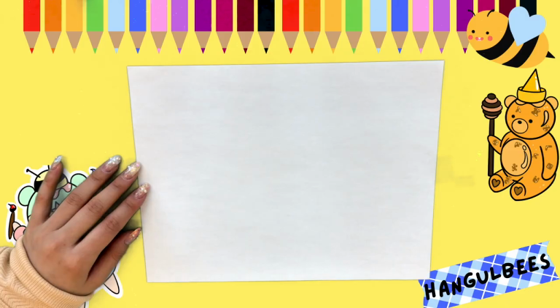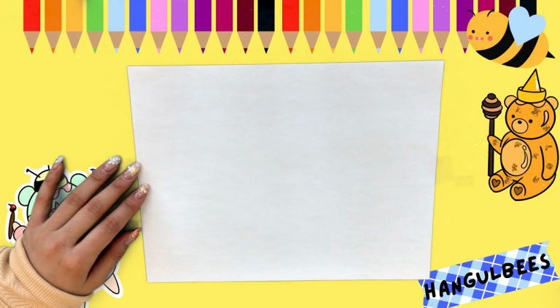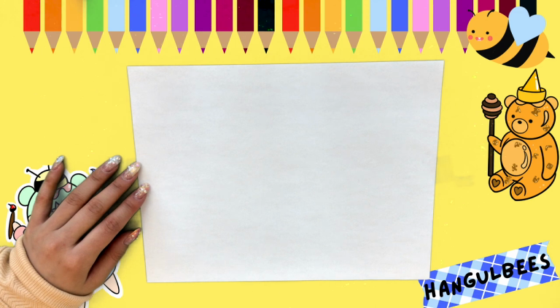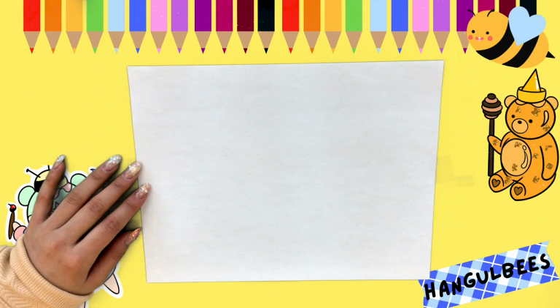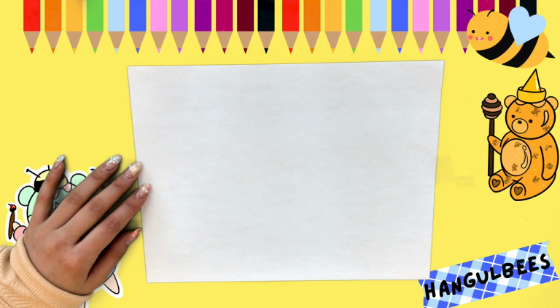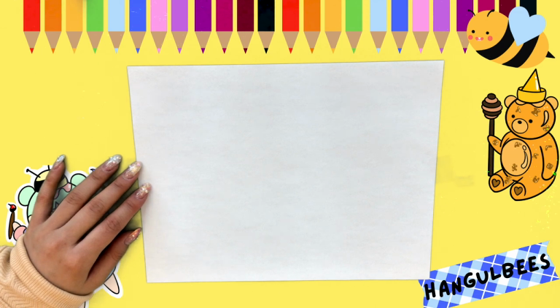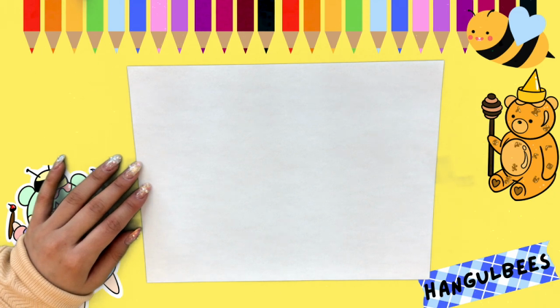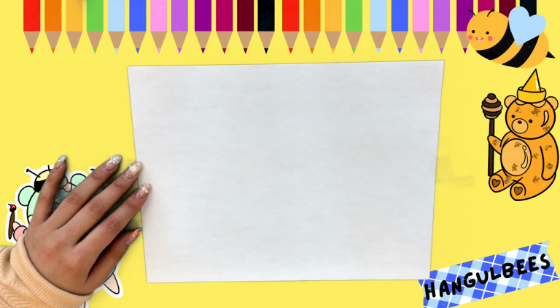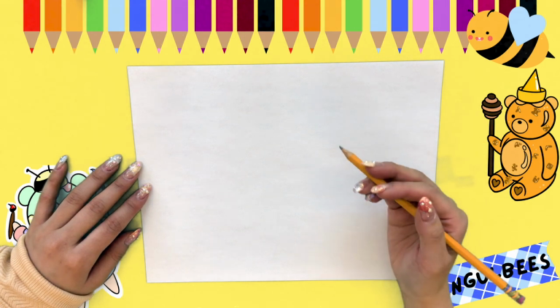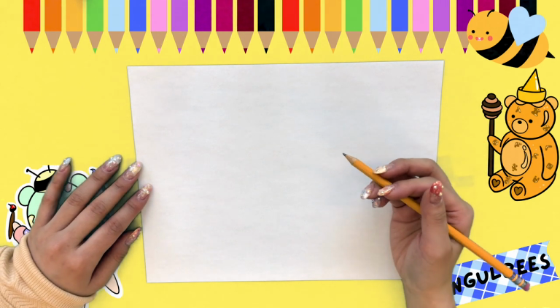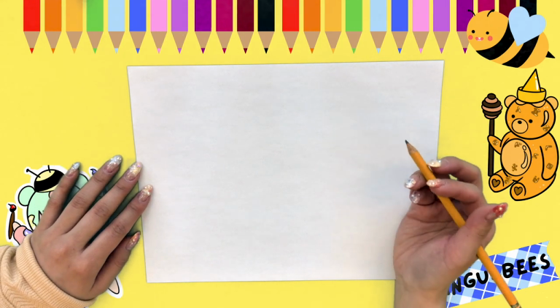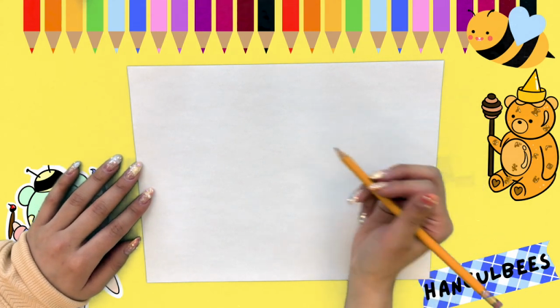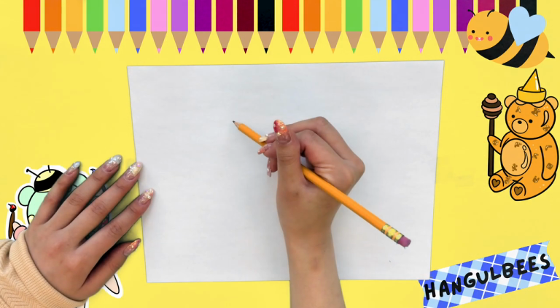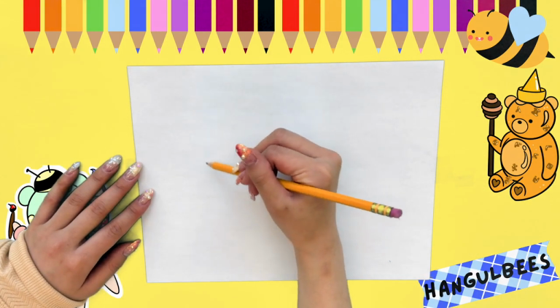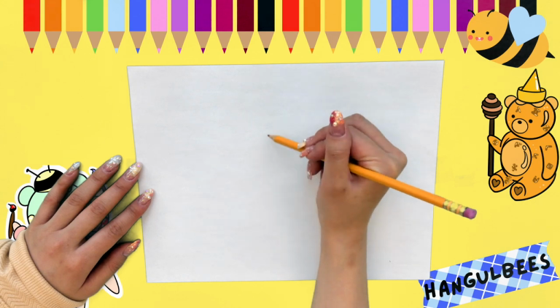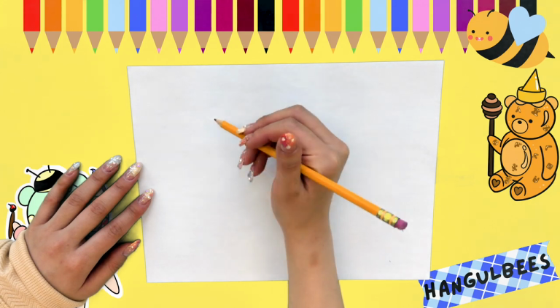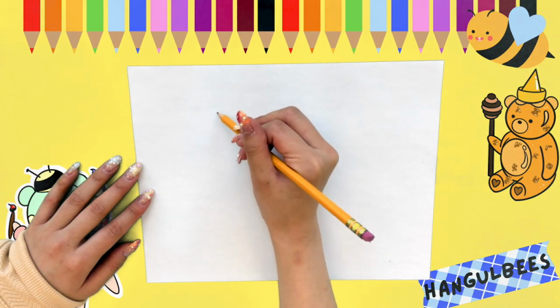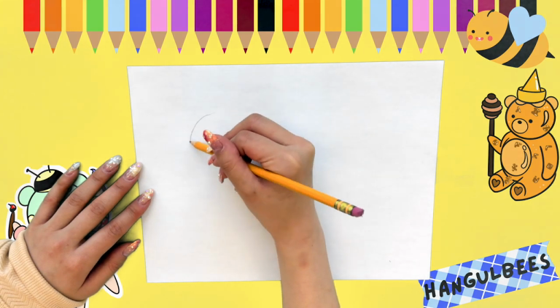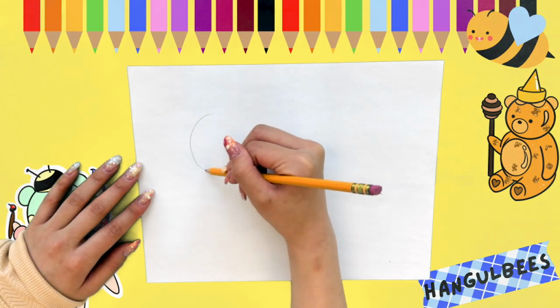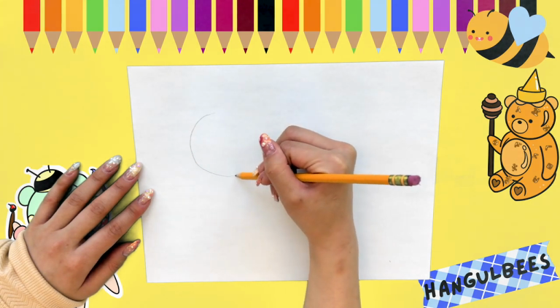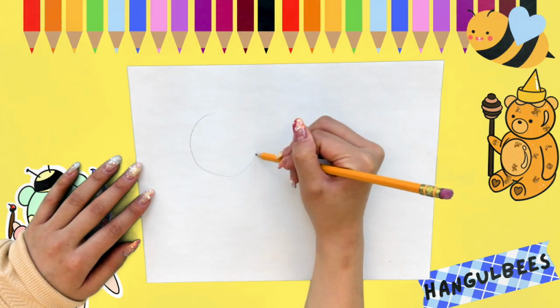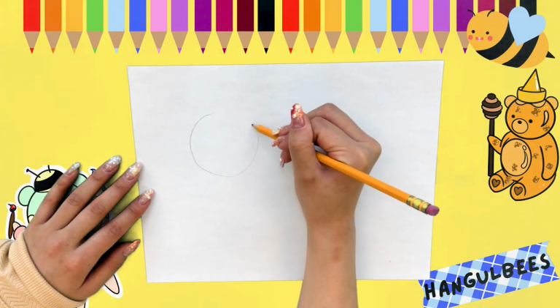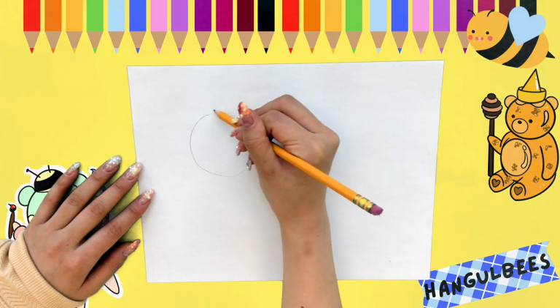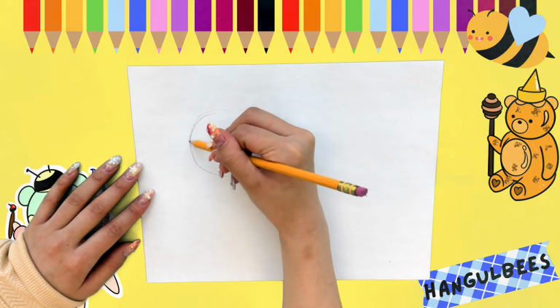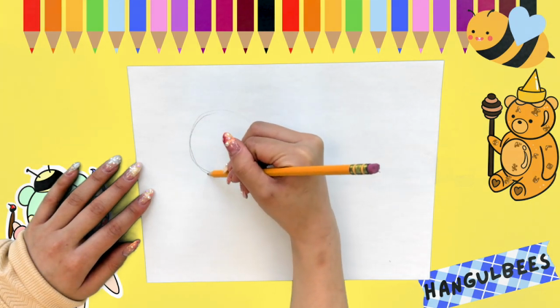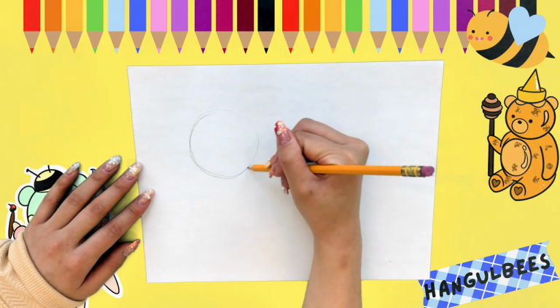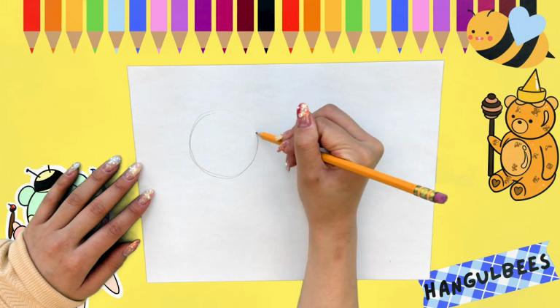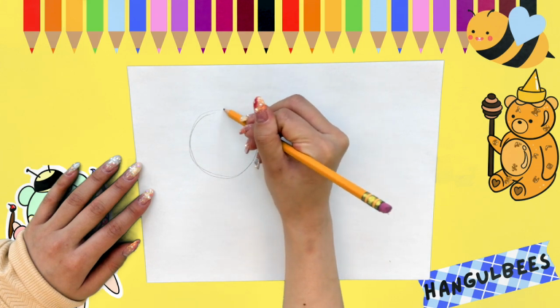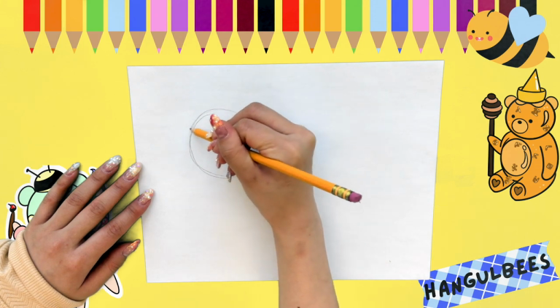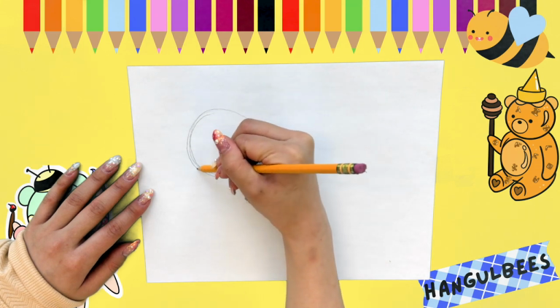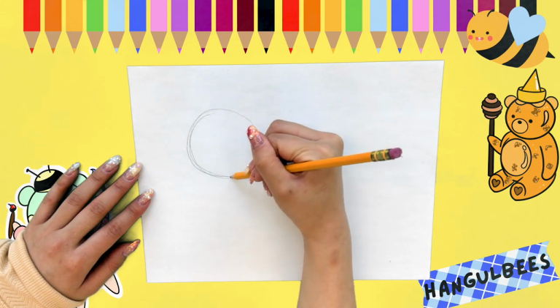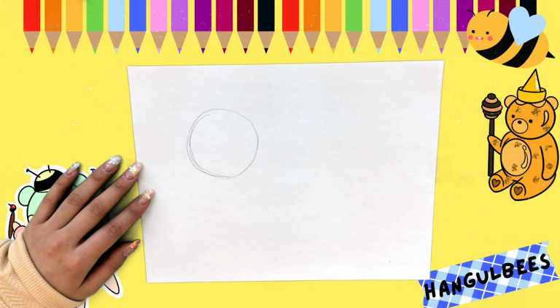The very first thing we're going to start off with is a circle. I'm going to be using pencil to do this and draw a nice big circle on my page, right on the left-hand side of my paper. I'm going to do this really lightly in pencil first.